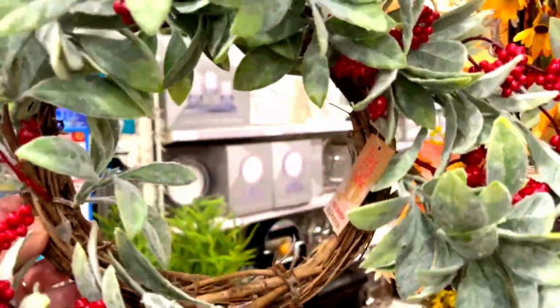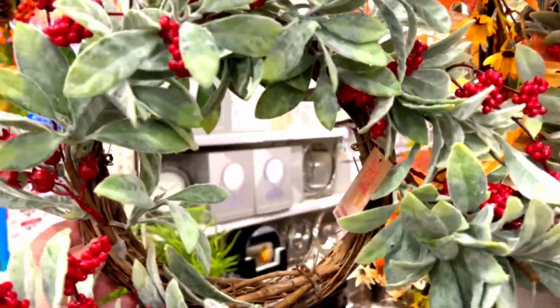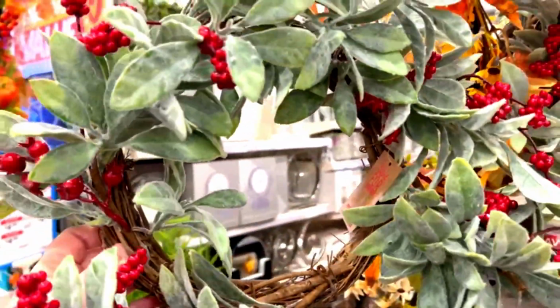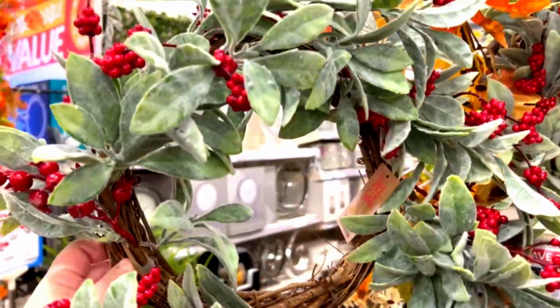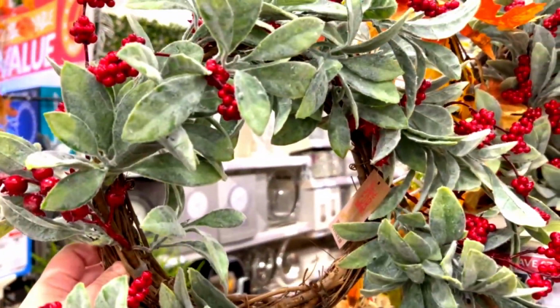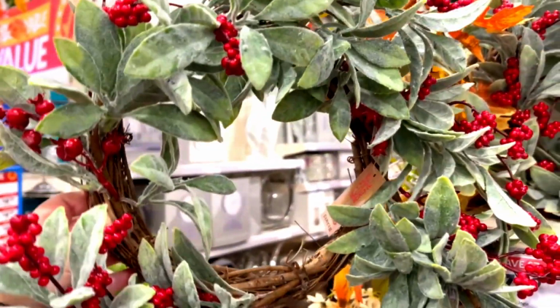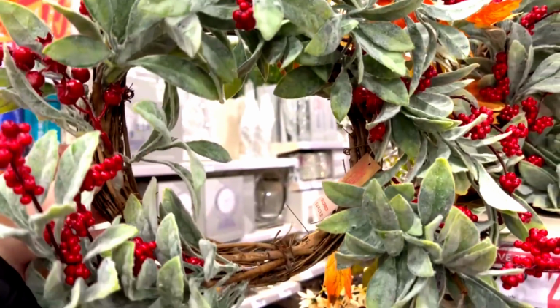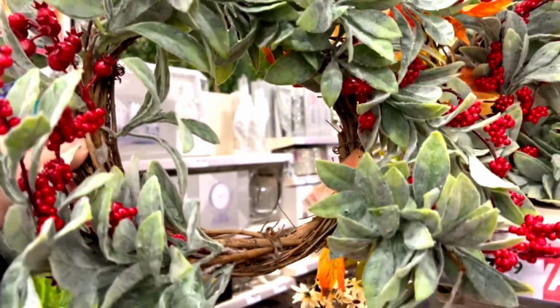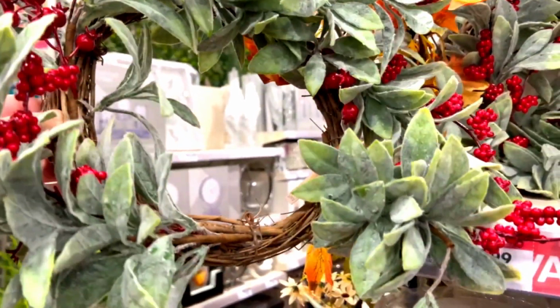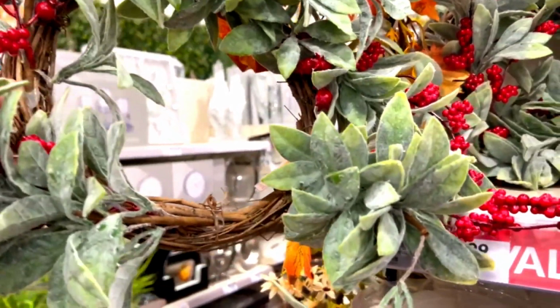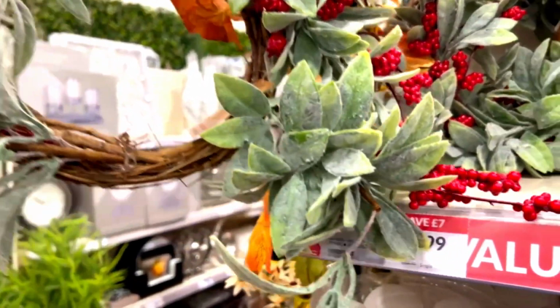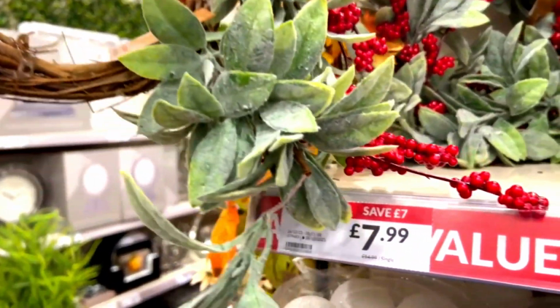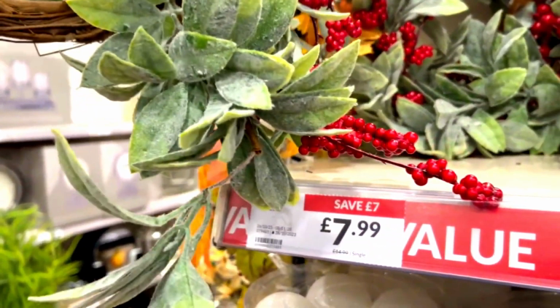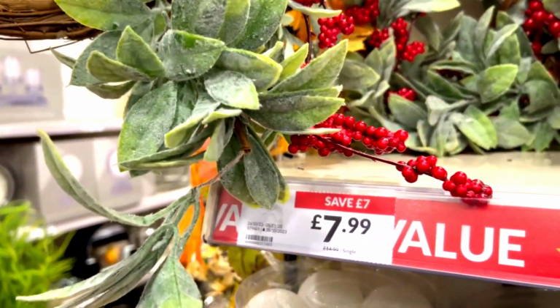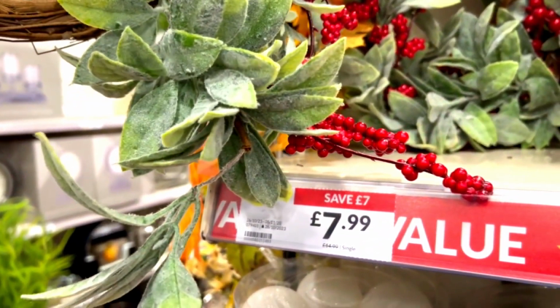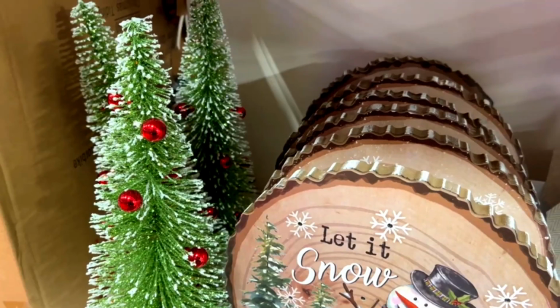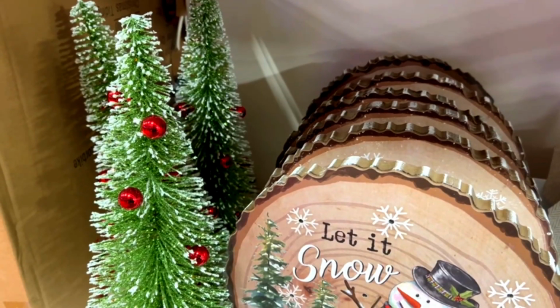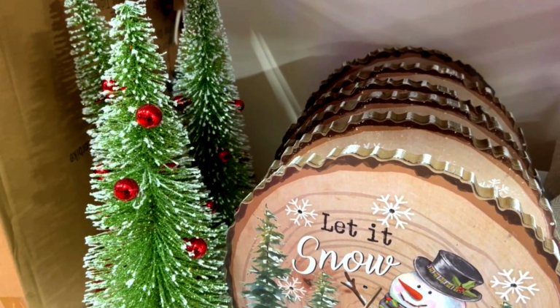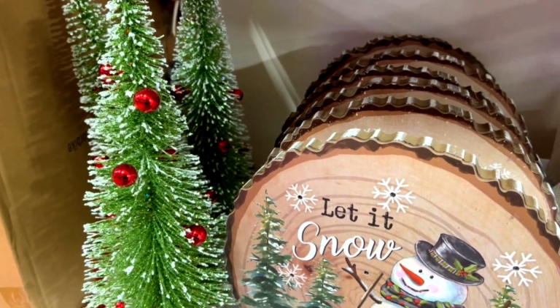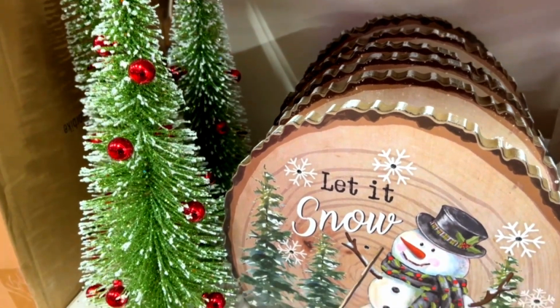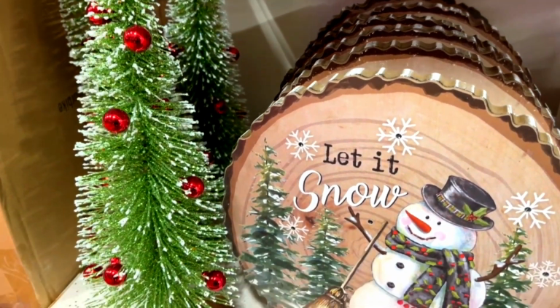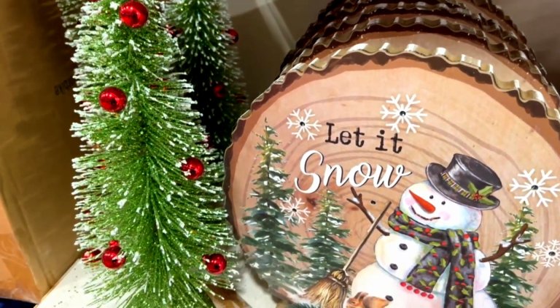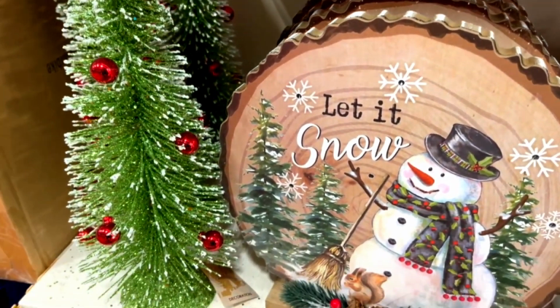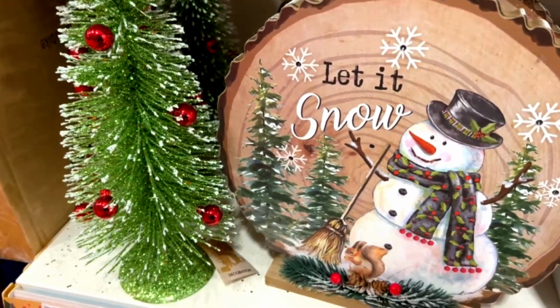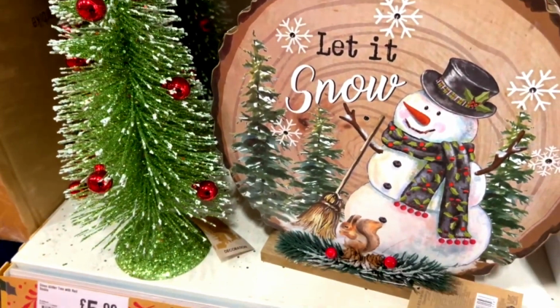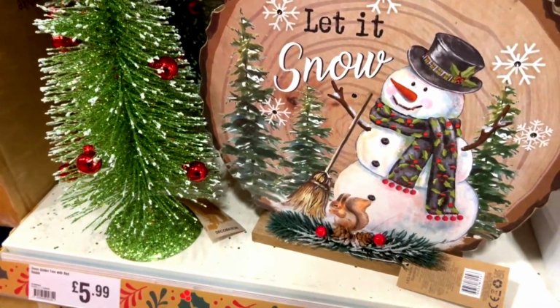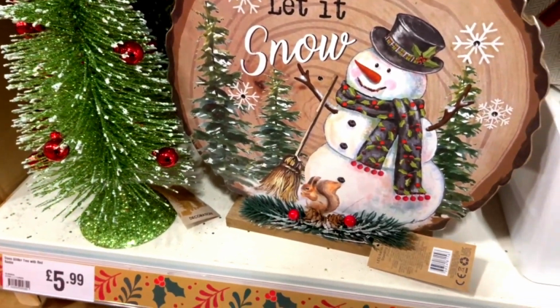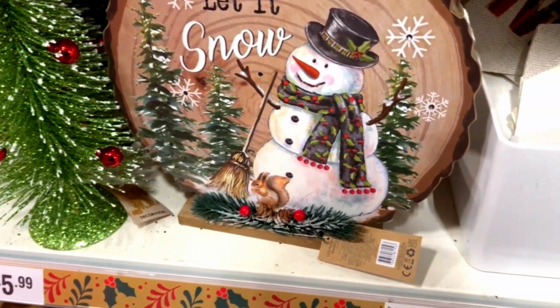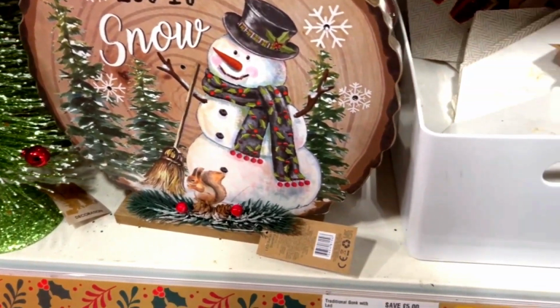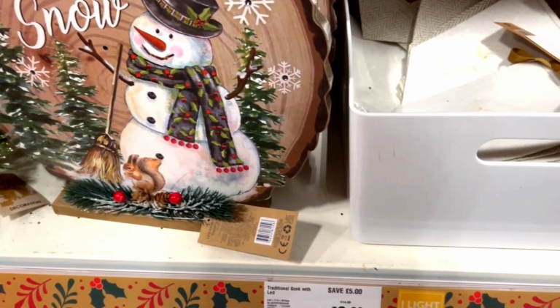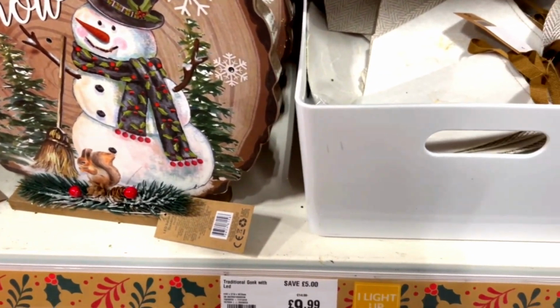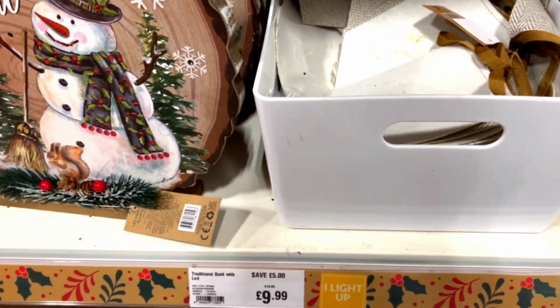This wreath is so simple yet so pretty, and it's on sale as well — it's £7.99. I like that you can add your own little pieces to it: you can add a little bow at the bottom to make it more Christmassy, add twinkly lights, or you can leave it plain on your front door or put a candle in the middle.